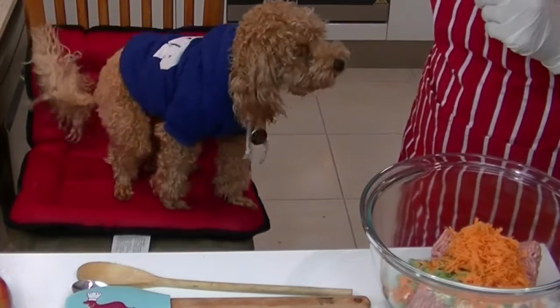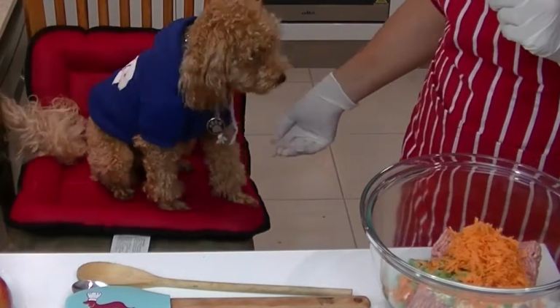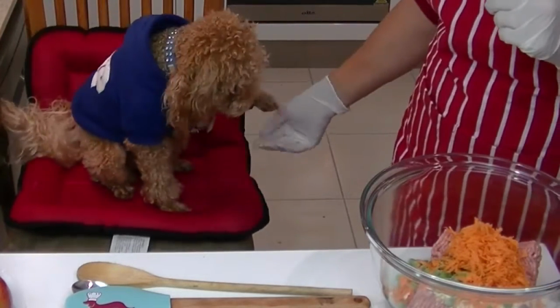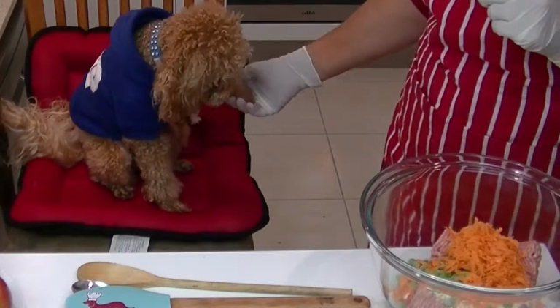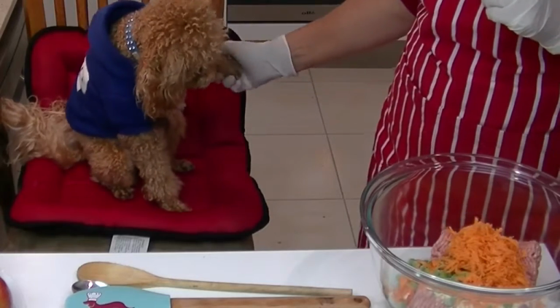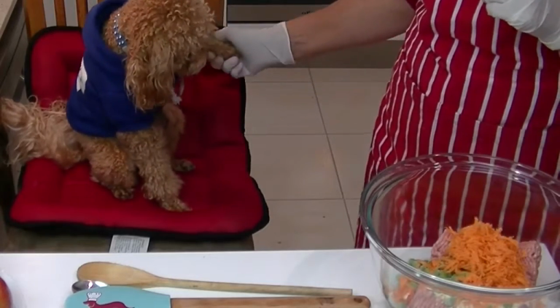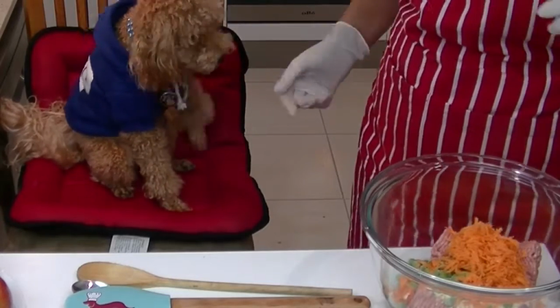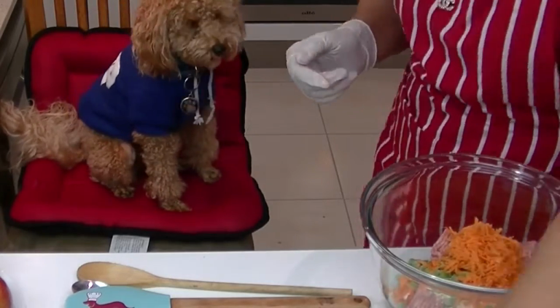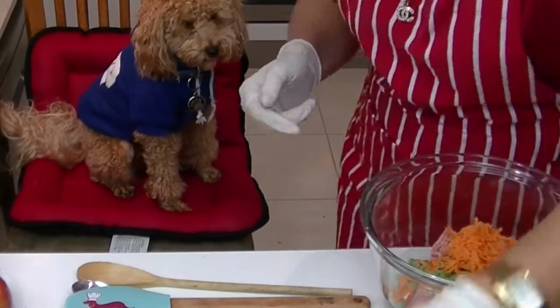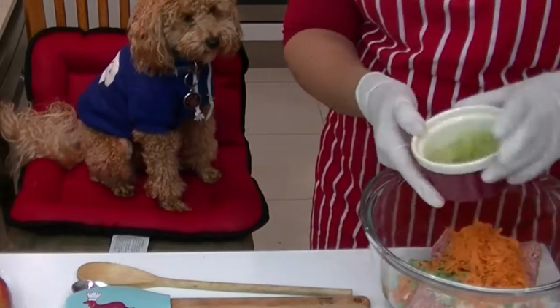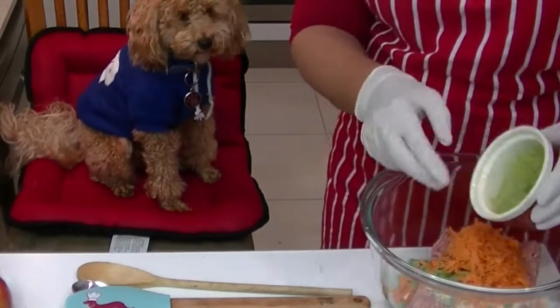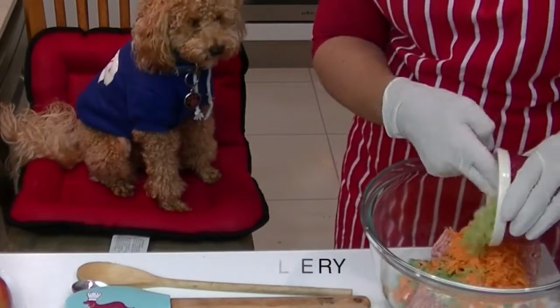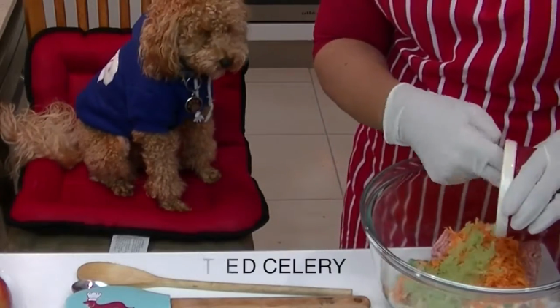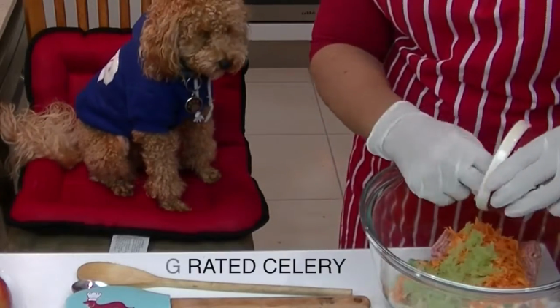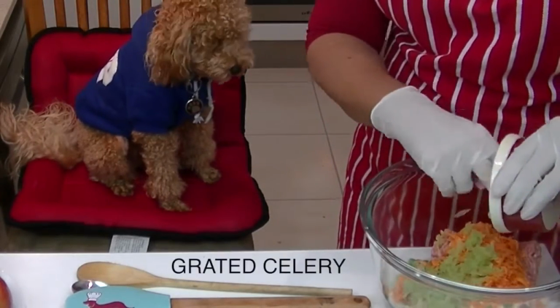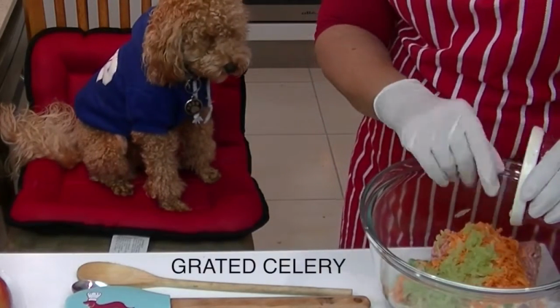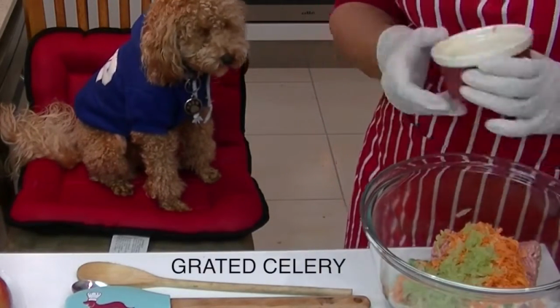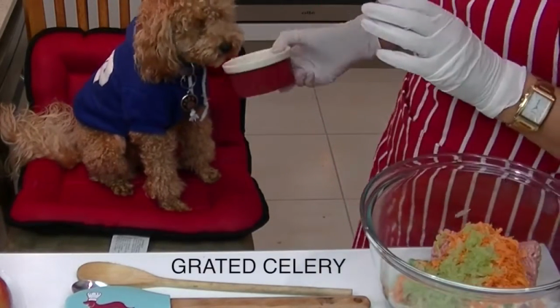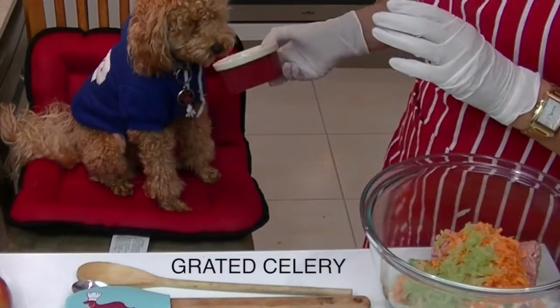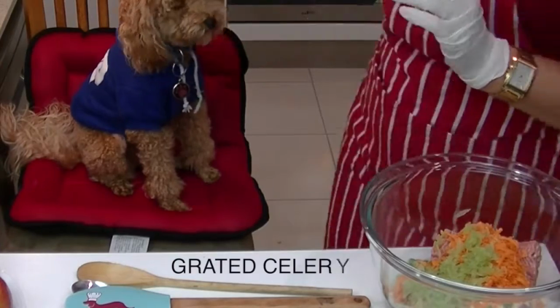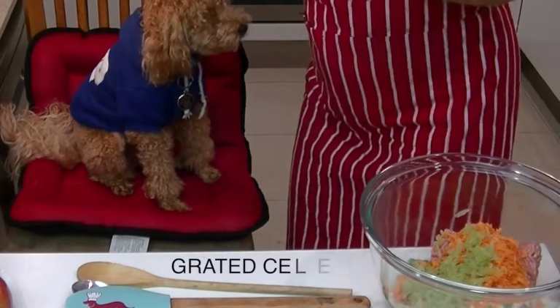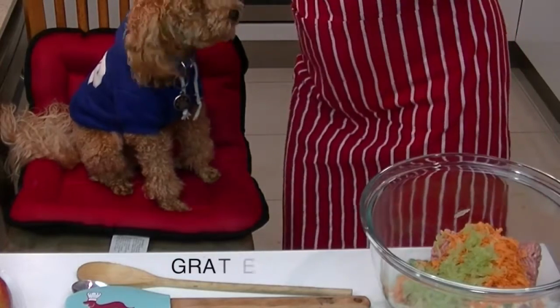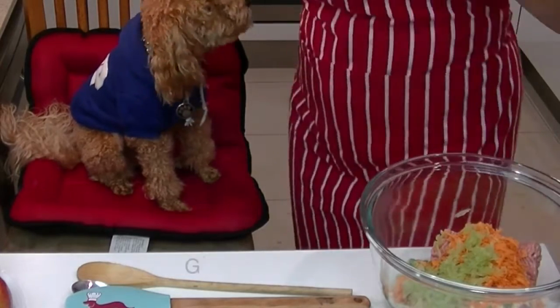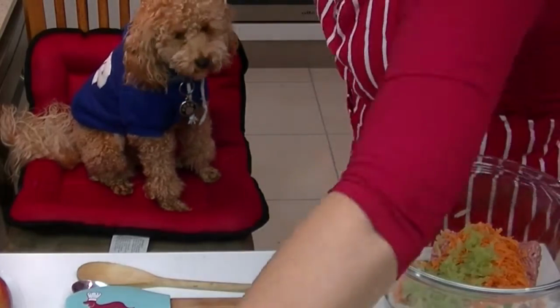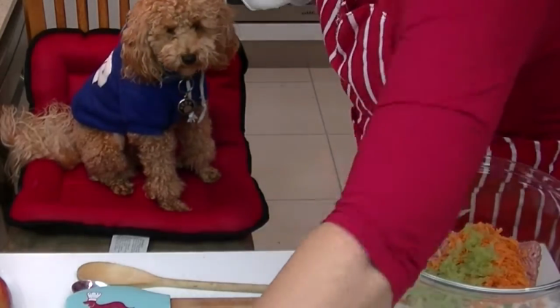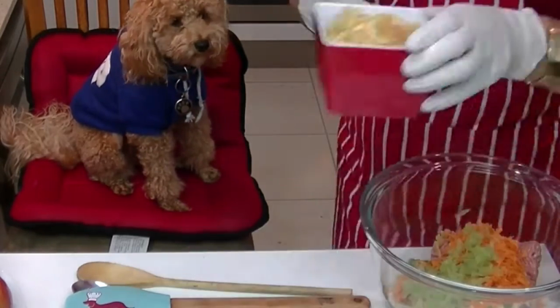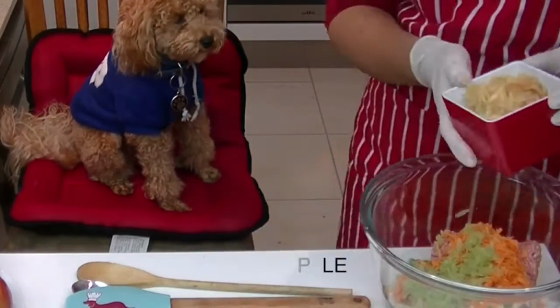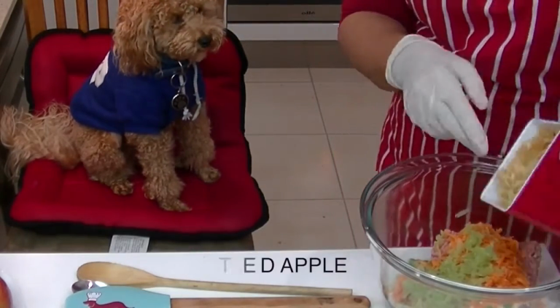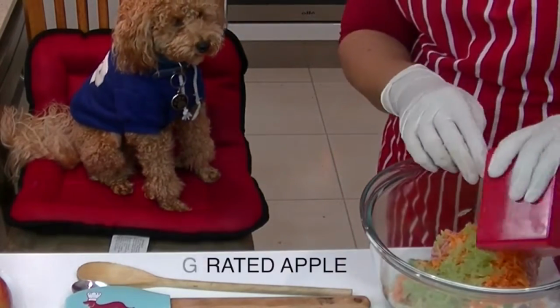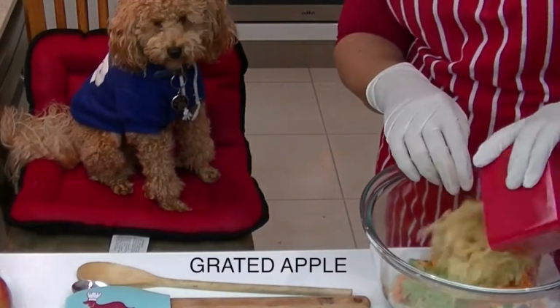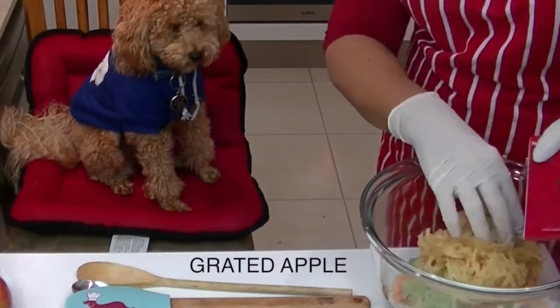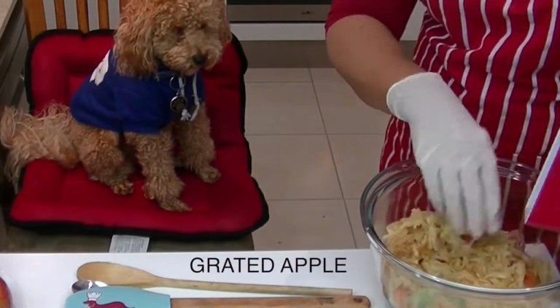What do you think Roland? Do you want a shake on it? Good boy. Now we're going to add the grated apple and the grated celery.